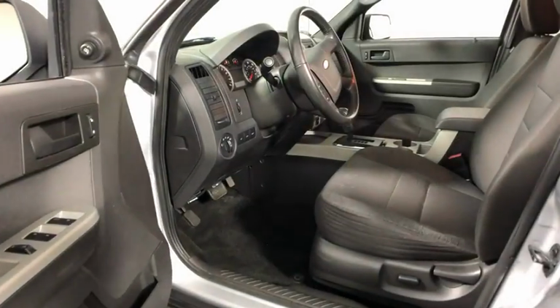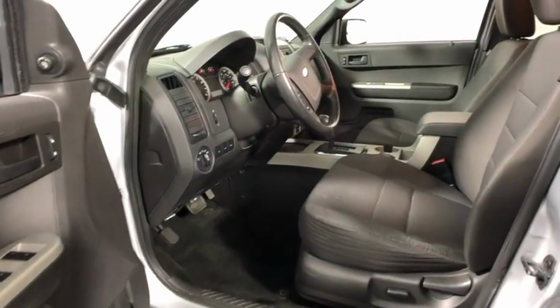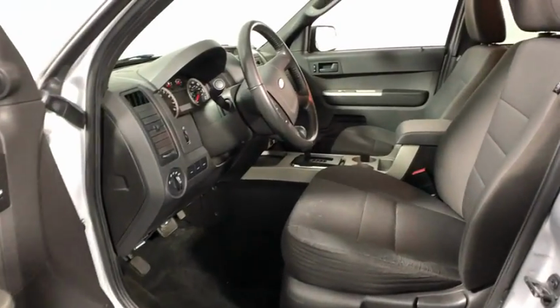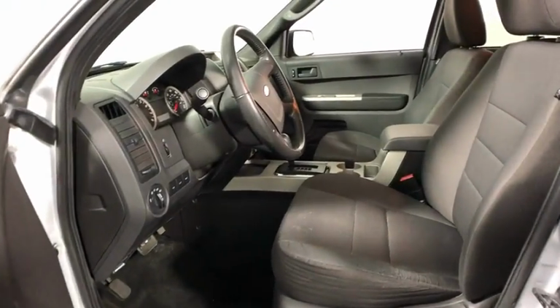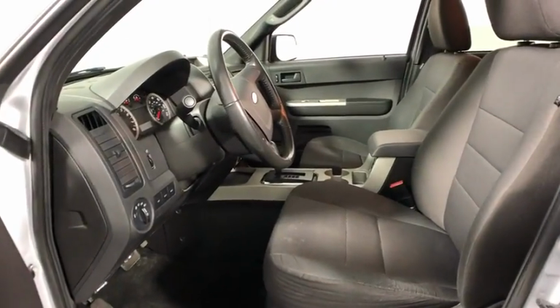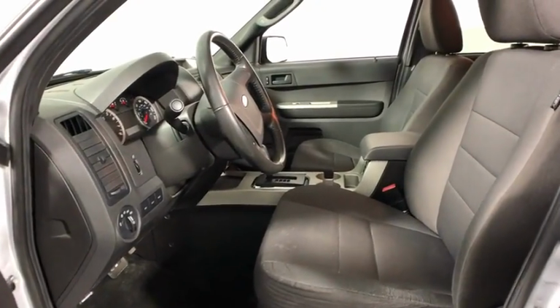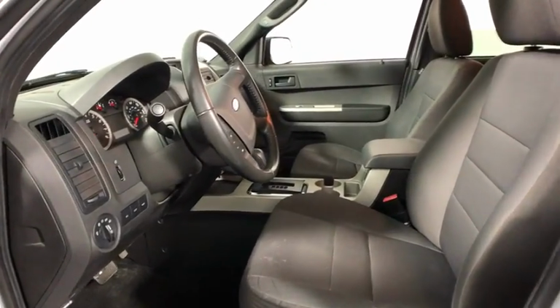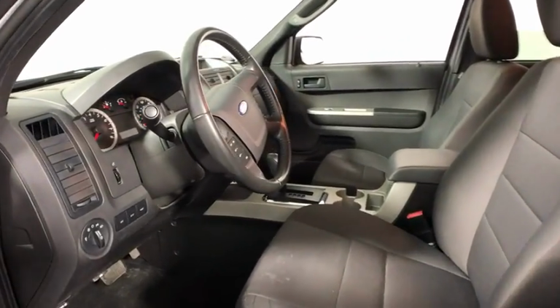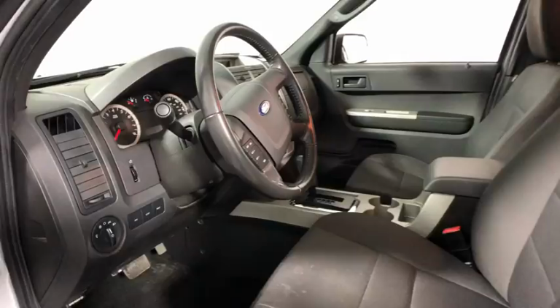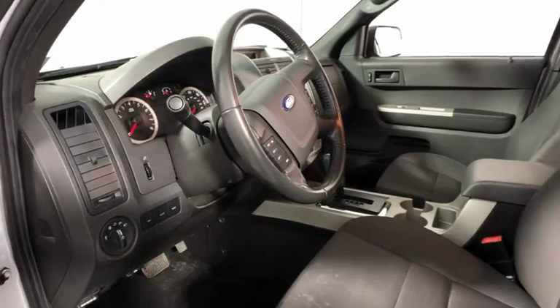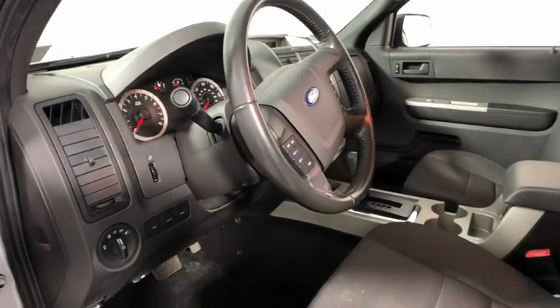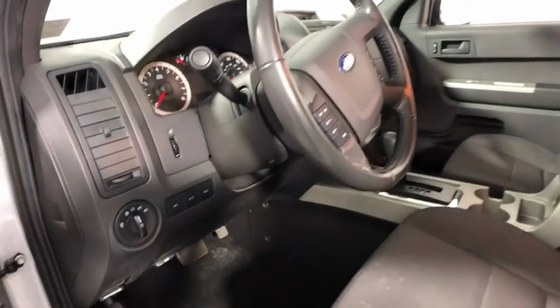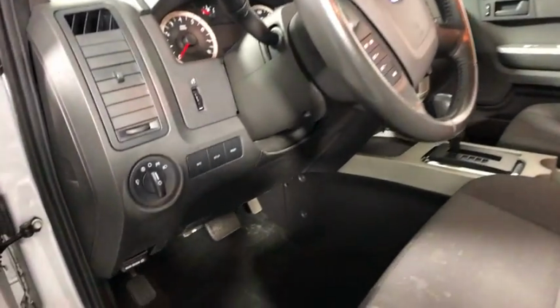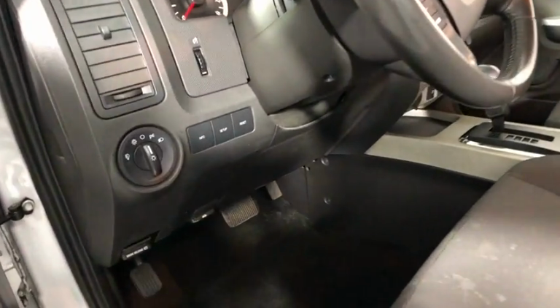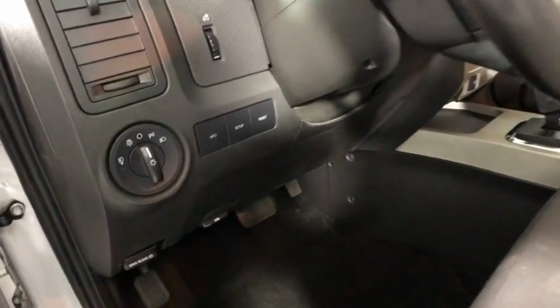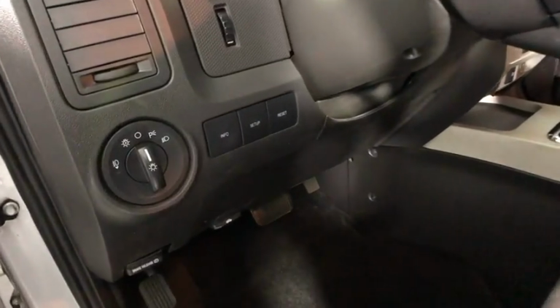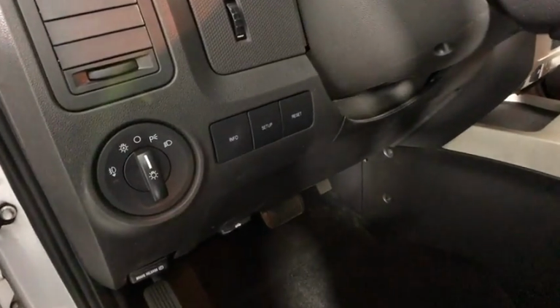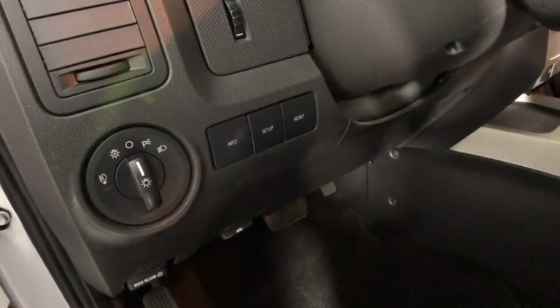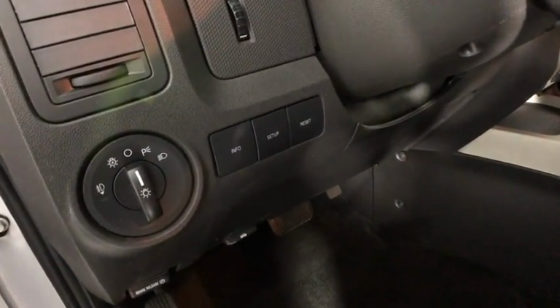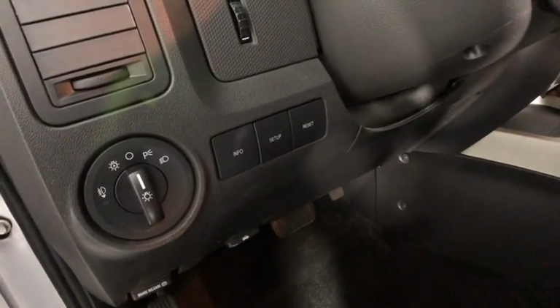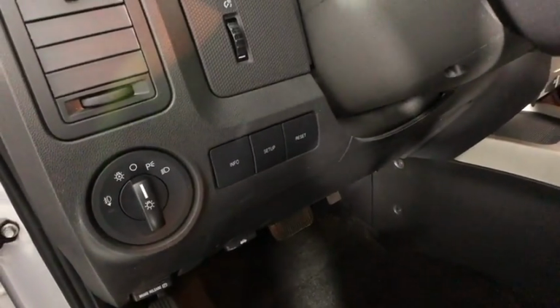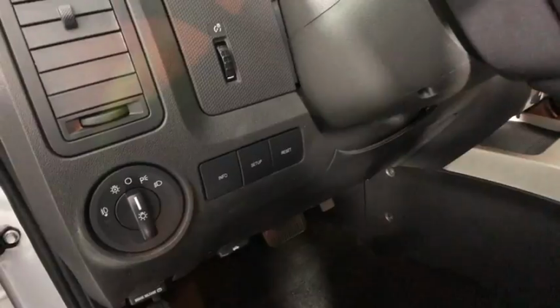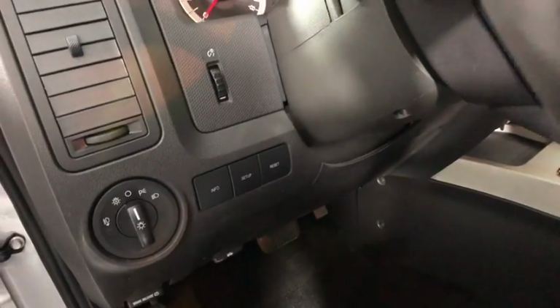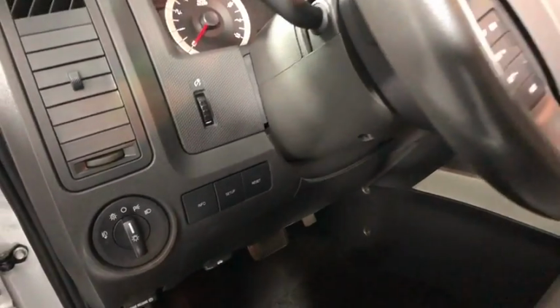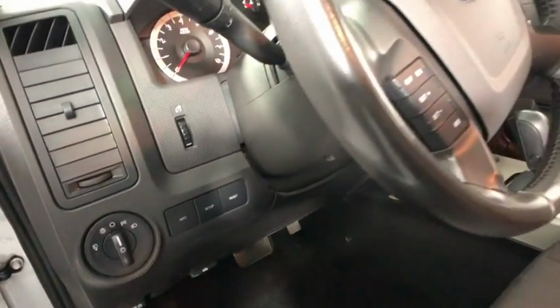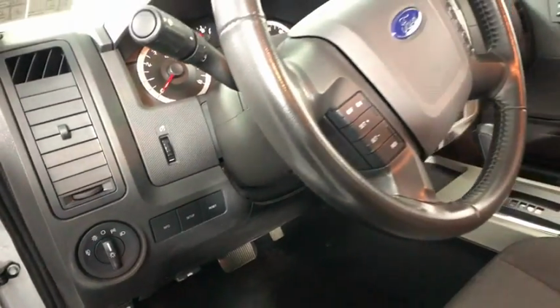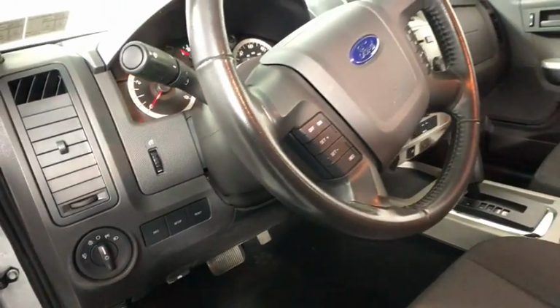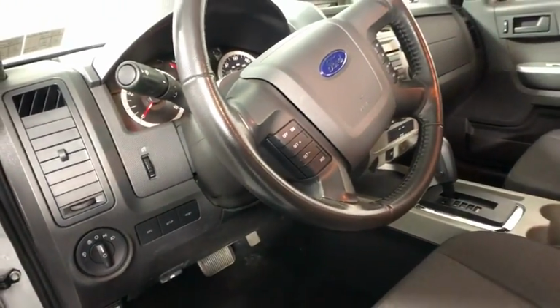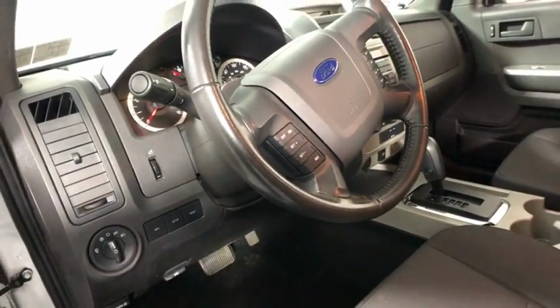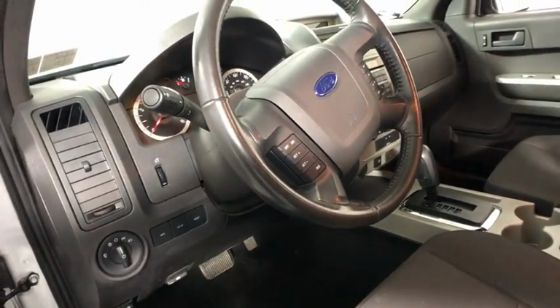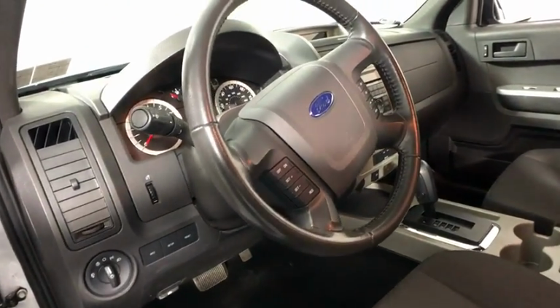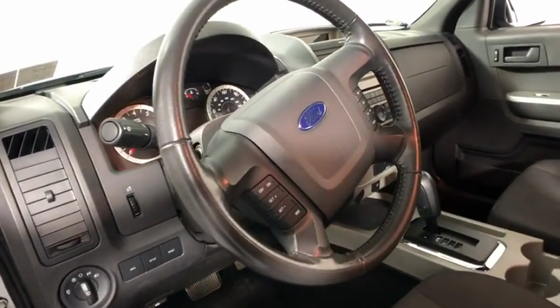Traction control, dual airbags, leather wrapped steering wheel, power steering, alloy wheels, one owner, AM FM CD, MP3 radio, power windows, fog lights, rear window defroster, CD player.